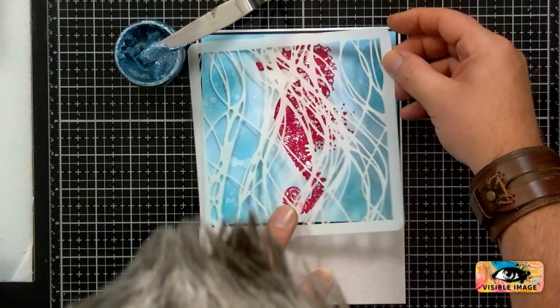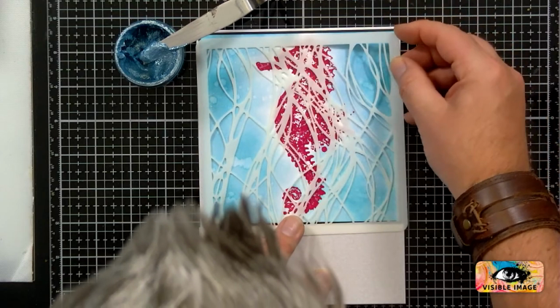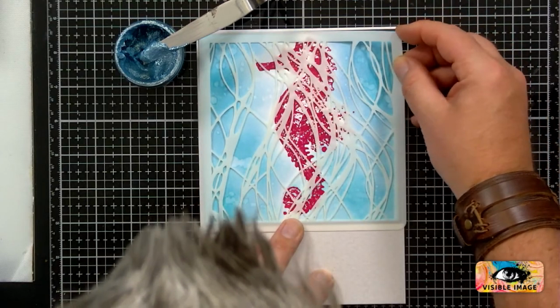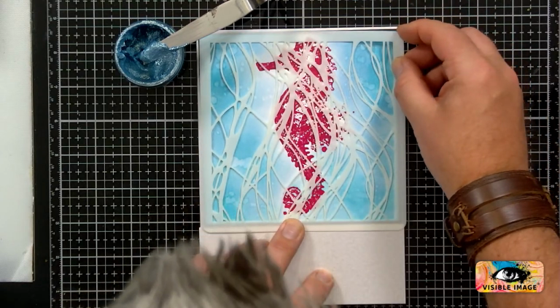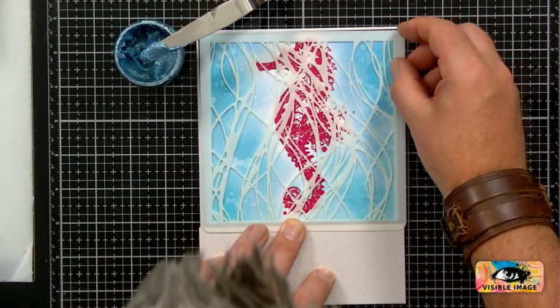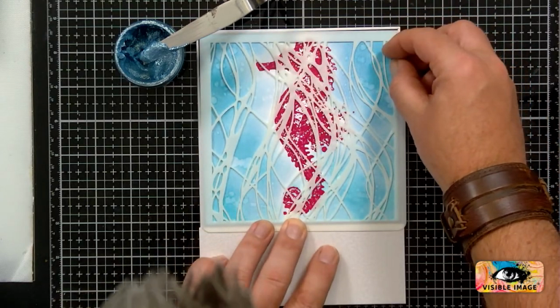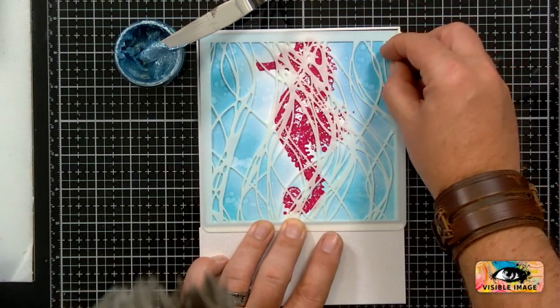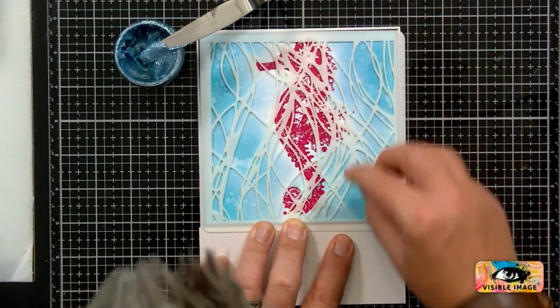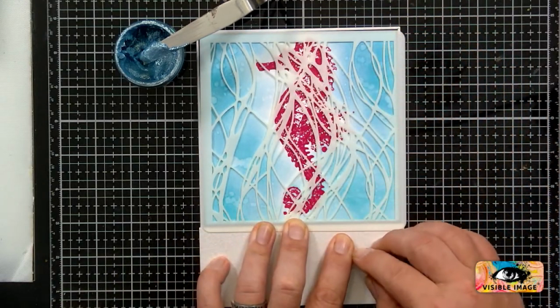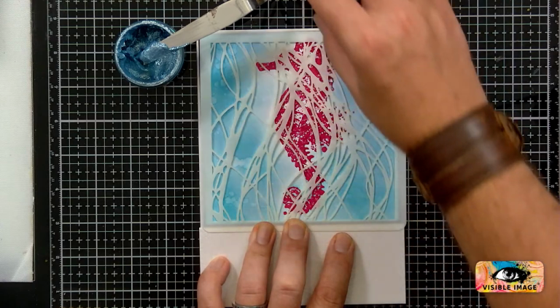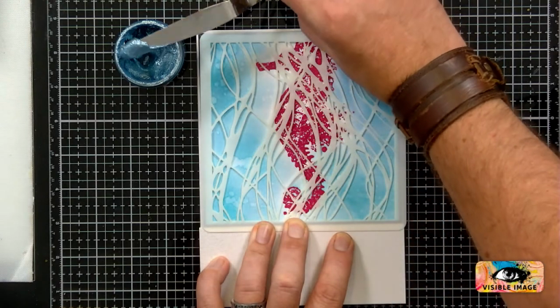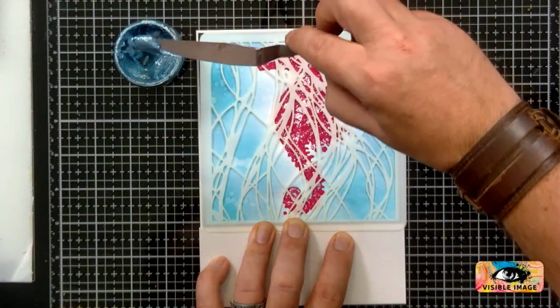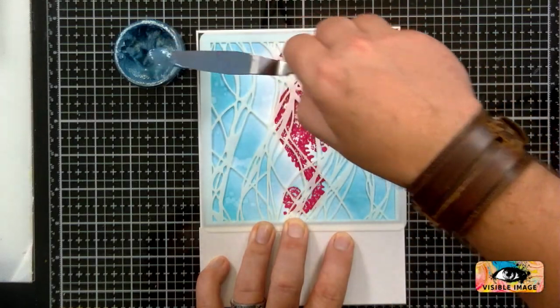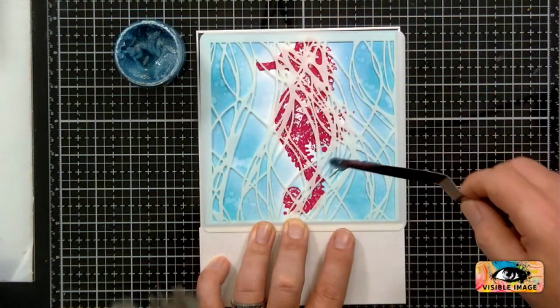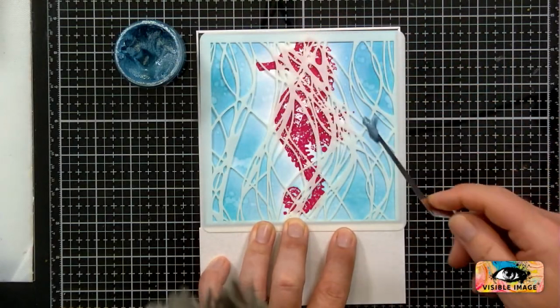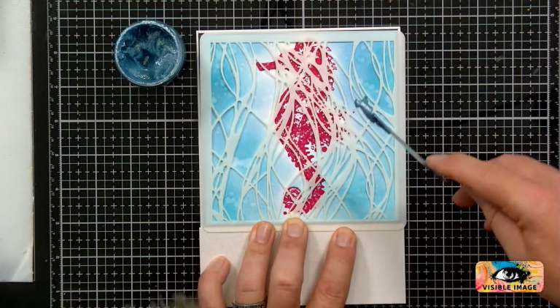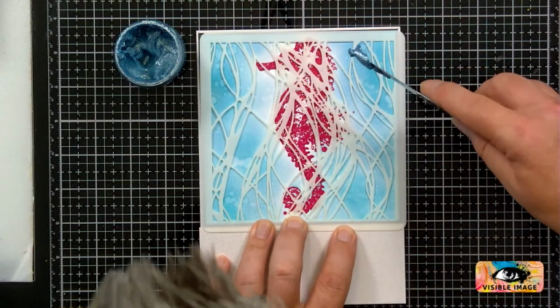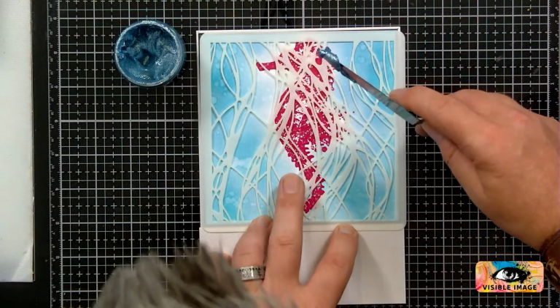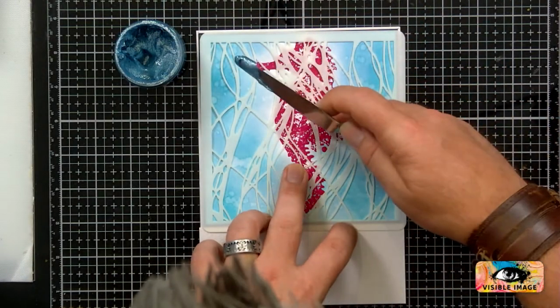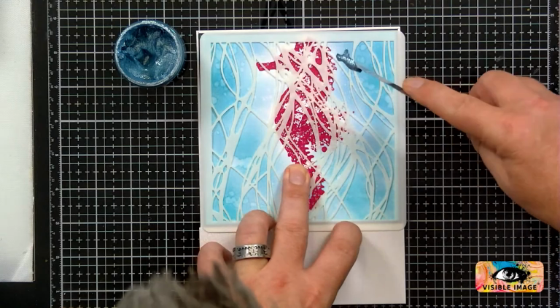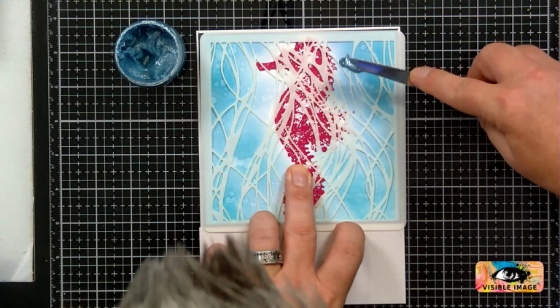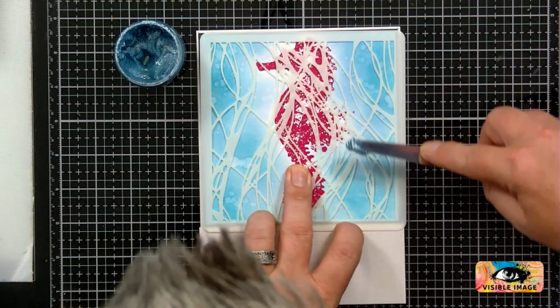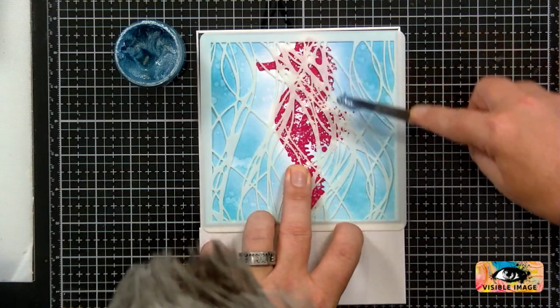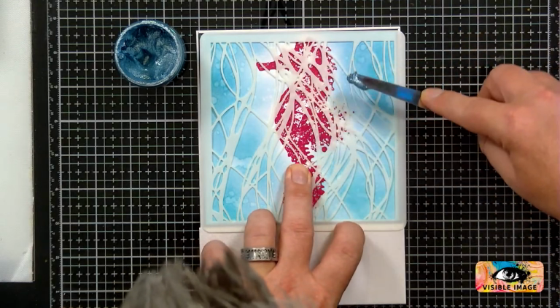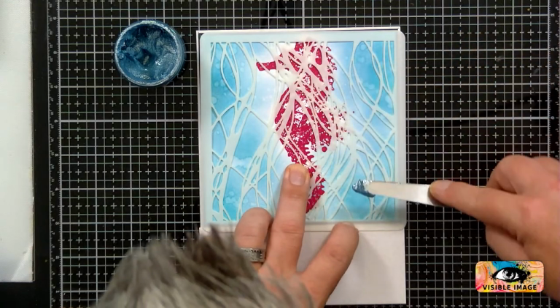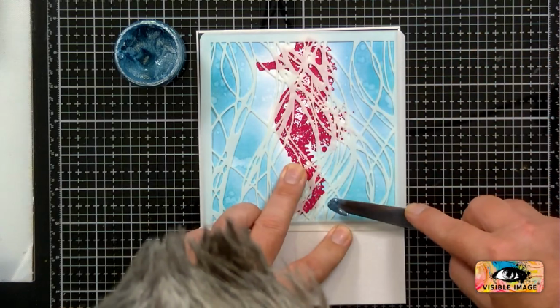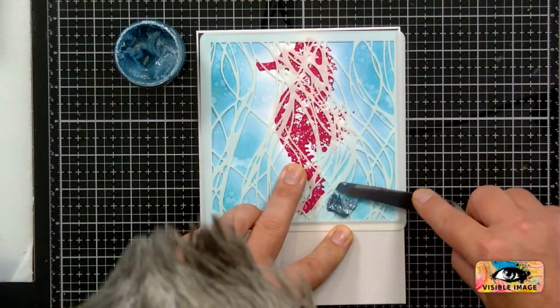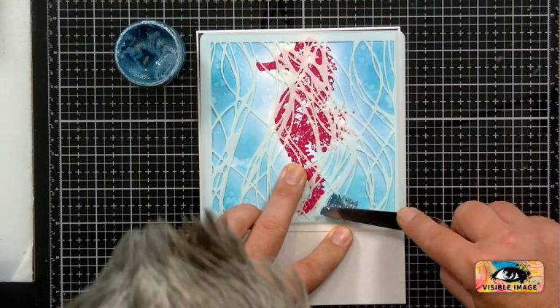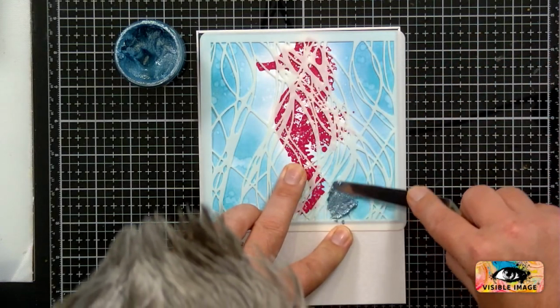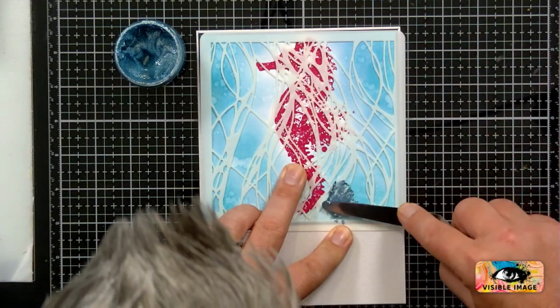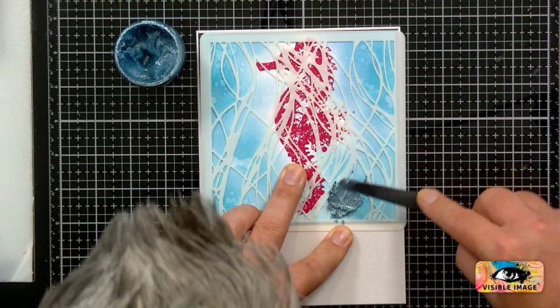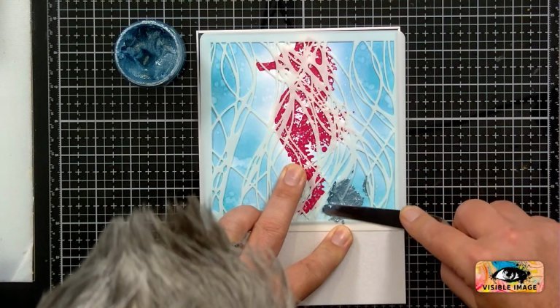Allie says your card looks fab already — thanks, Allie. I'm just covering that top and we'll go in with some of the texture paste. I'm kind of going around the seahorse, so I've got to be careful-ish as to where I'm putting this paste.